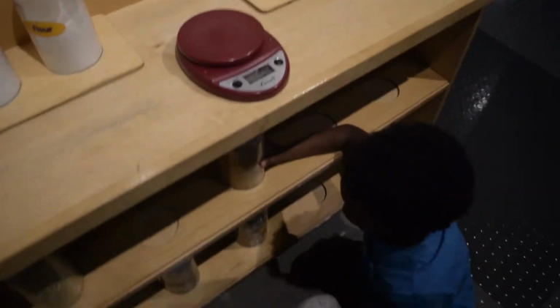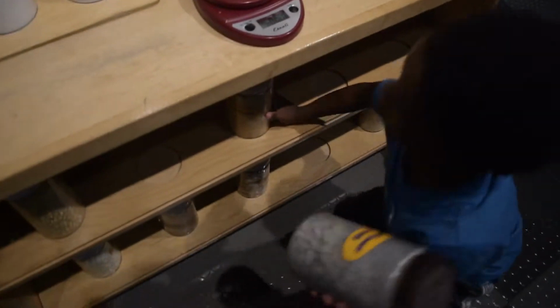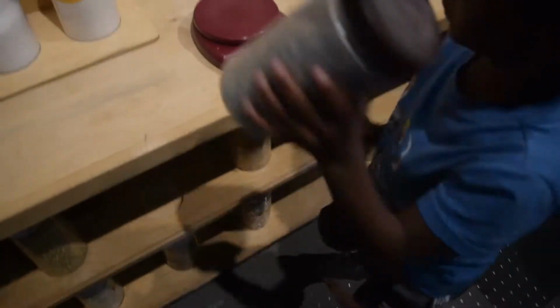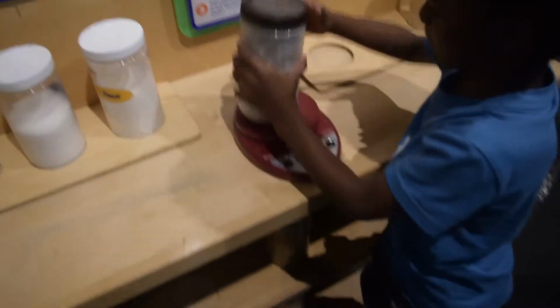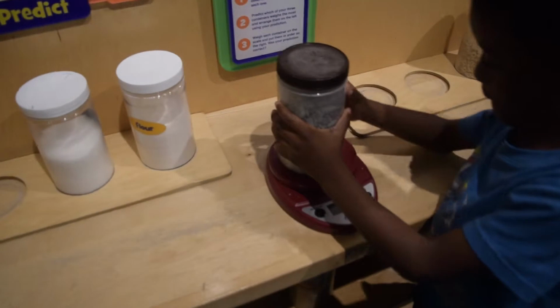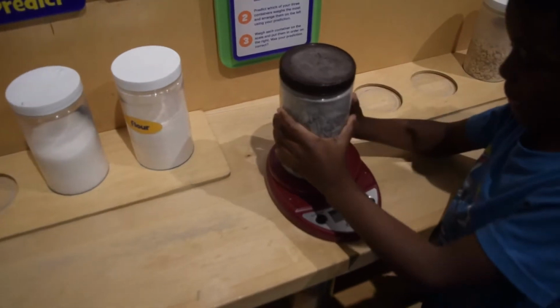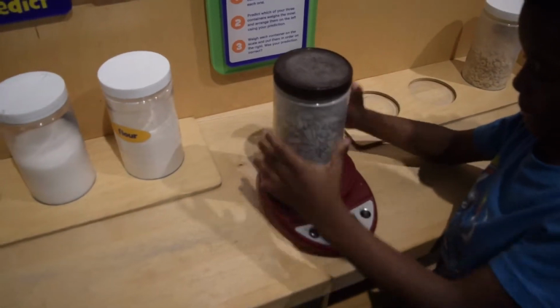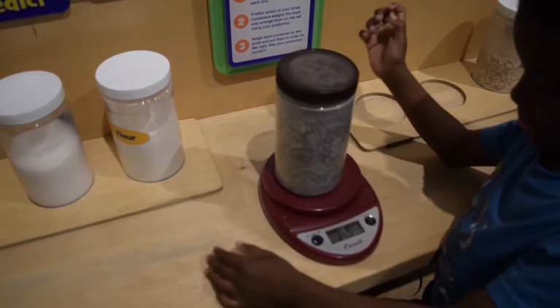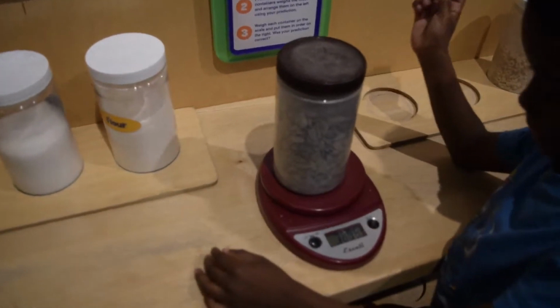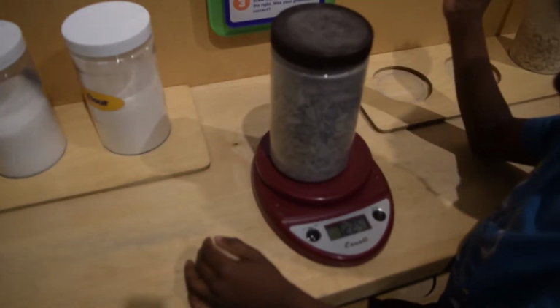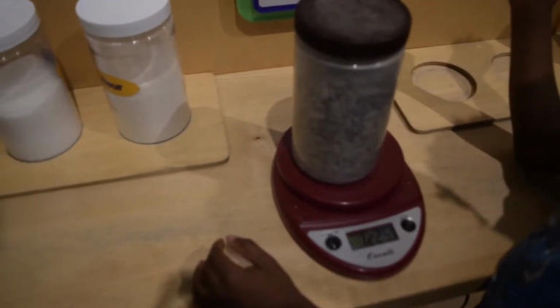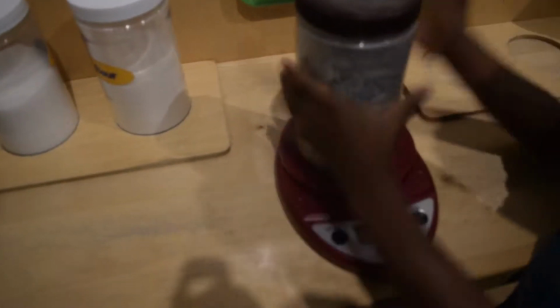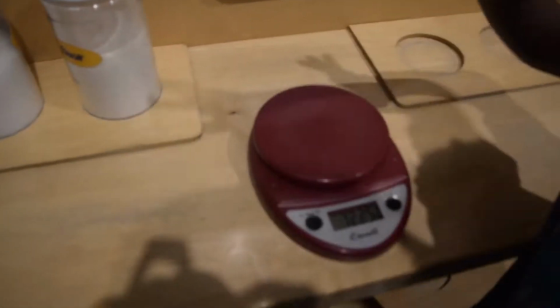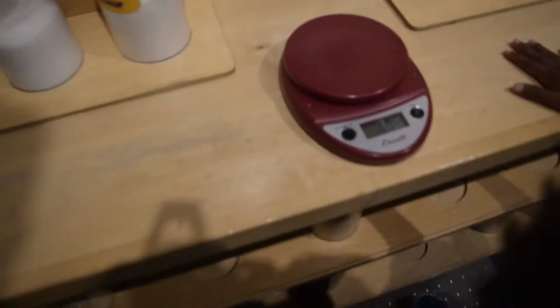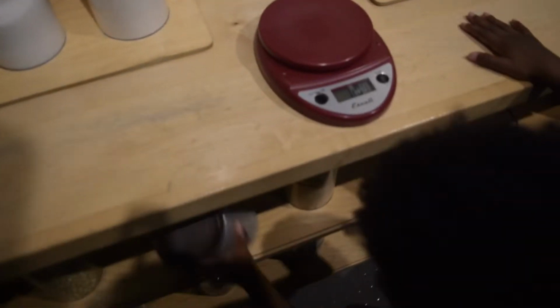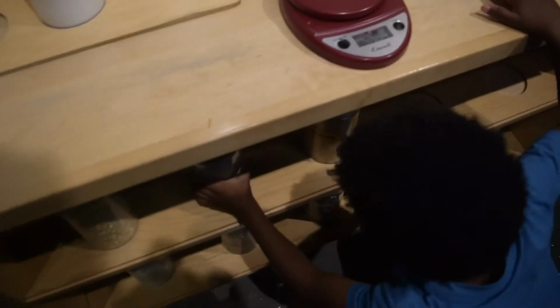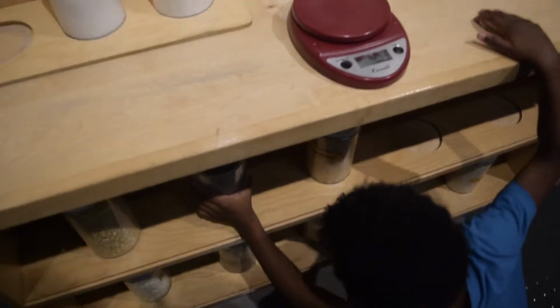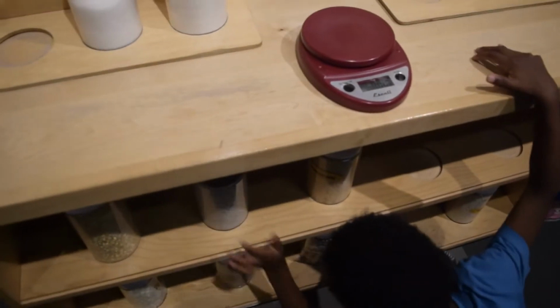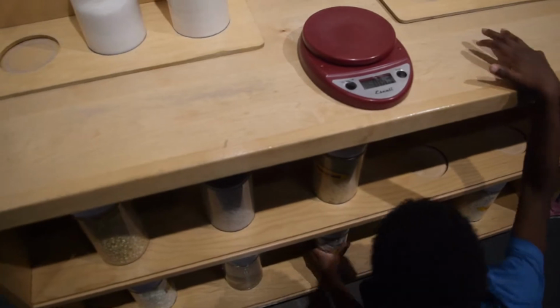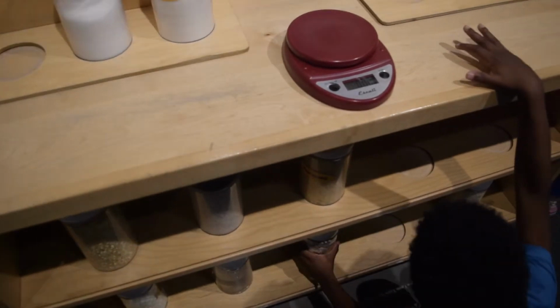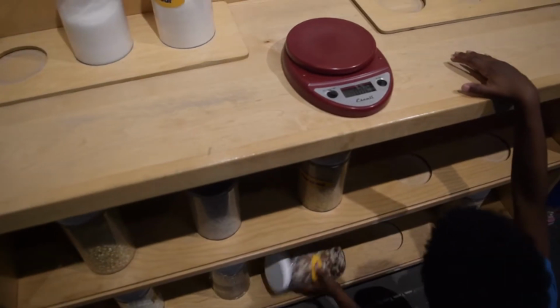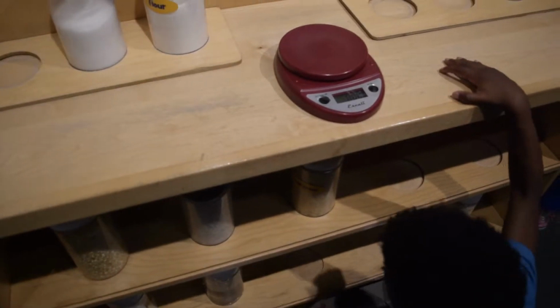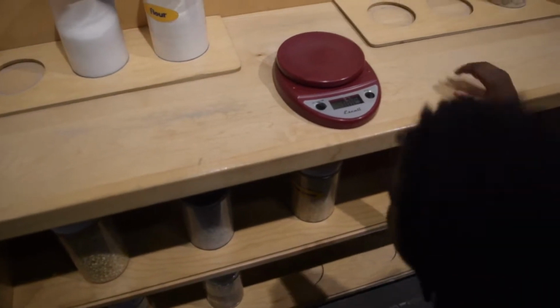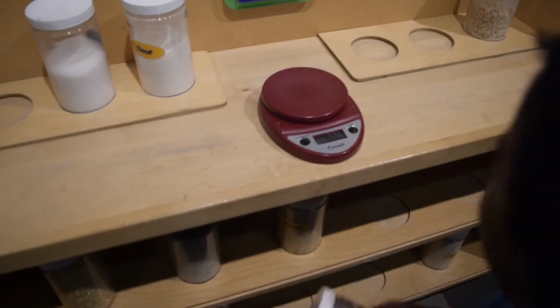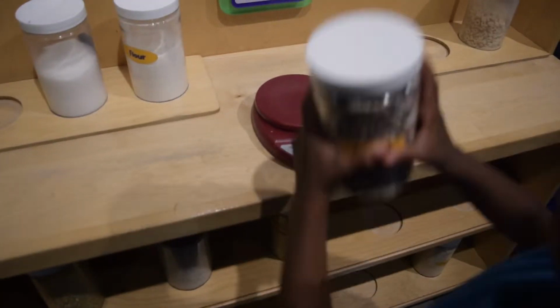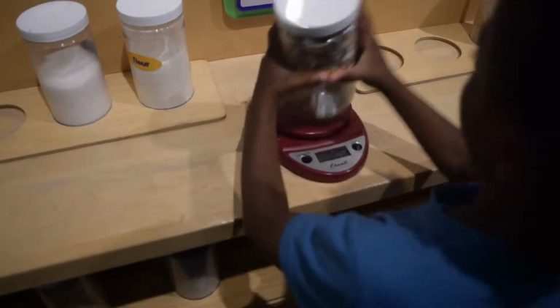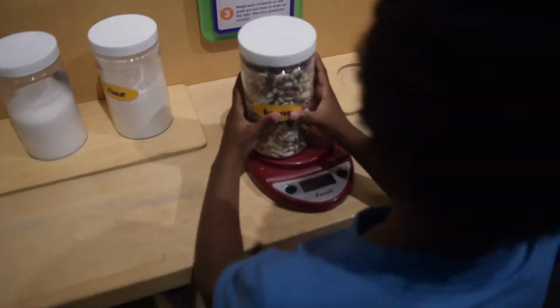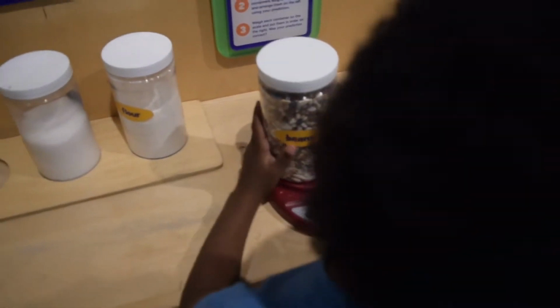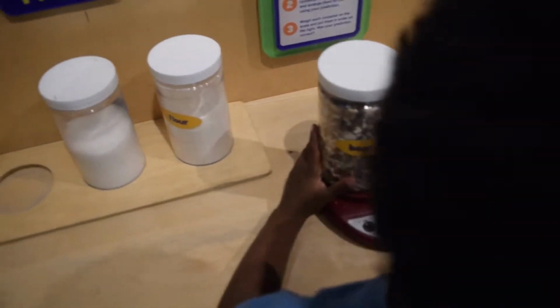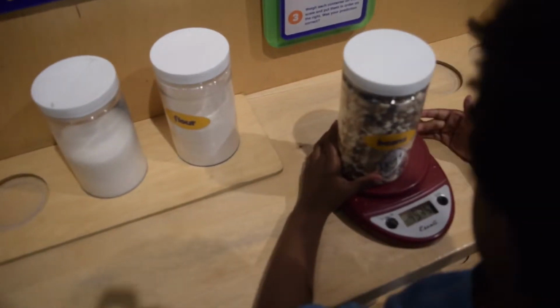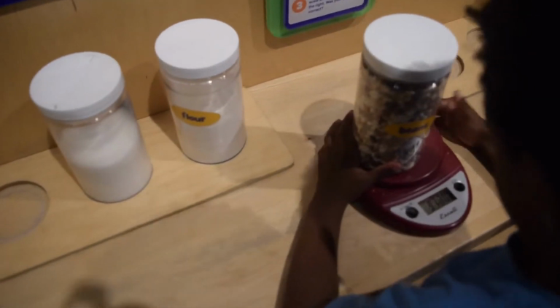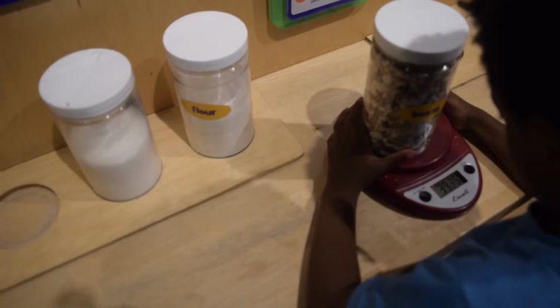What about beans? You want to weigh? Oh, sunflower seeds. 12.25. And beans? Yeah. Let's weigh the beans. I bet that's going to be the biggest.